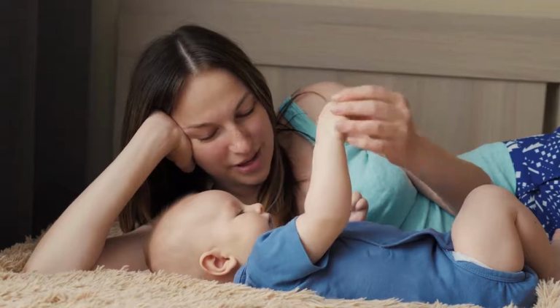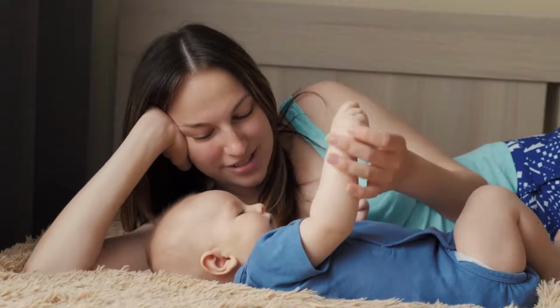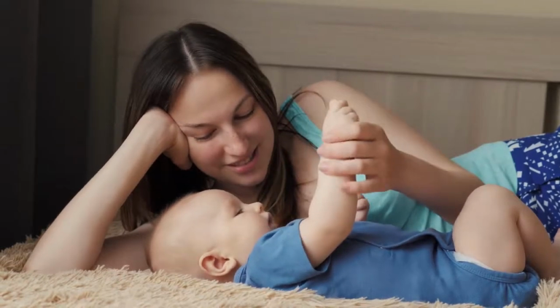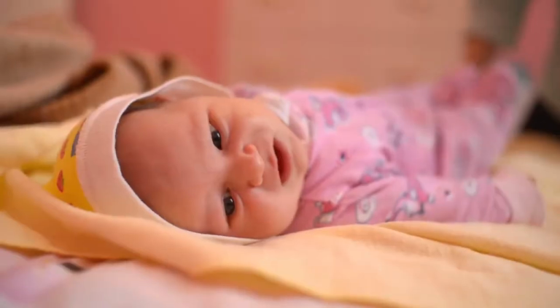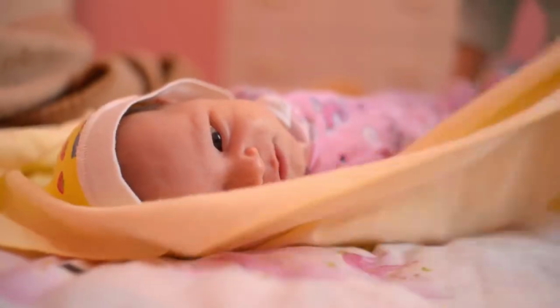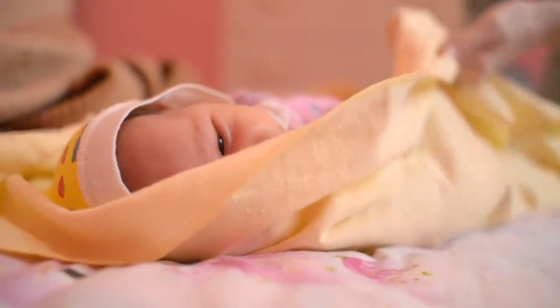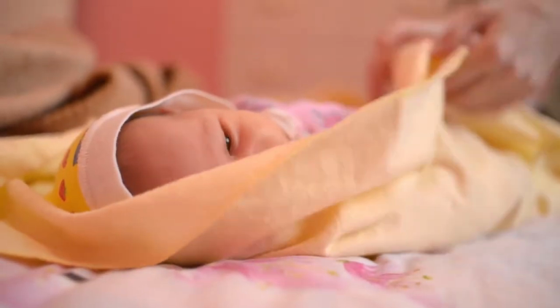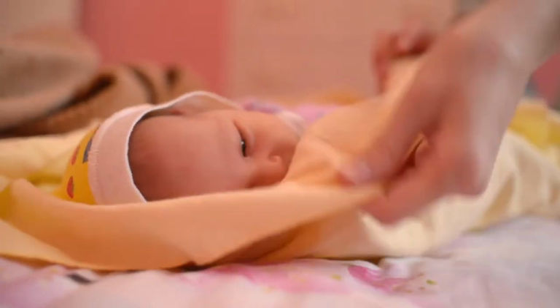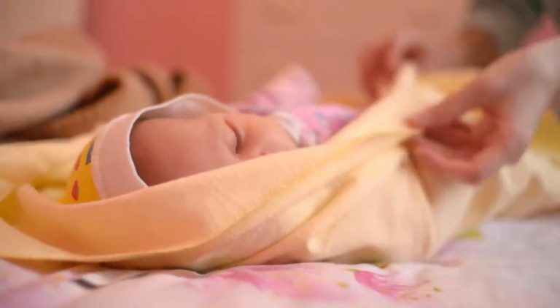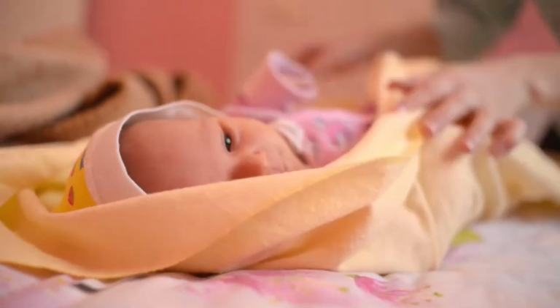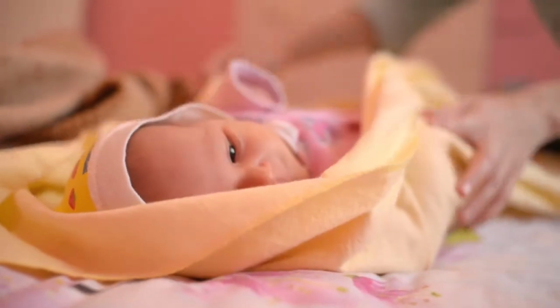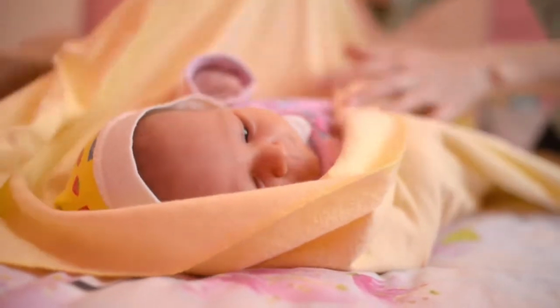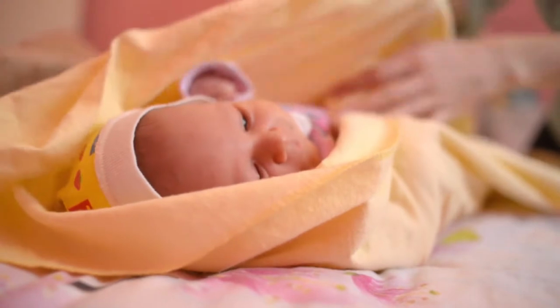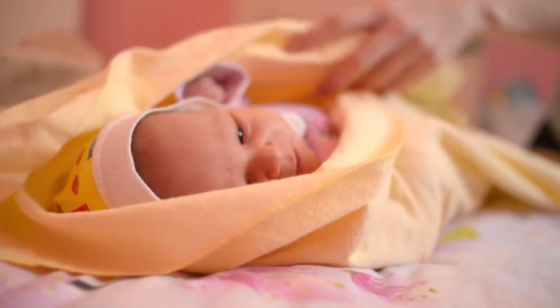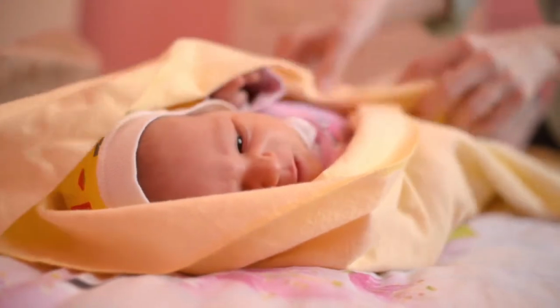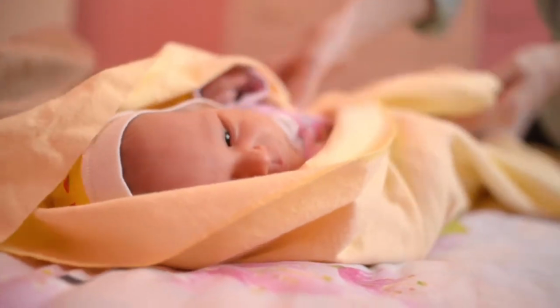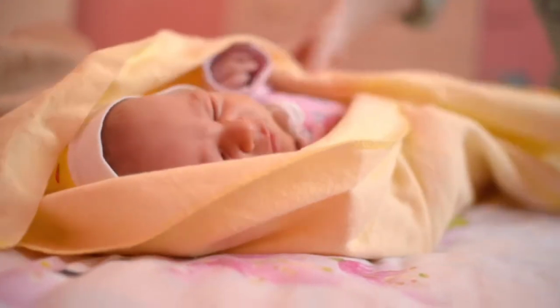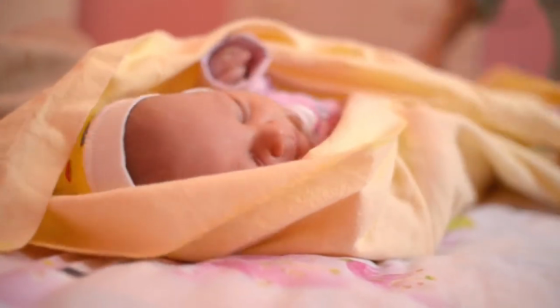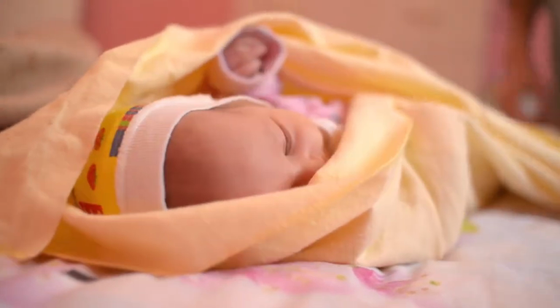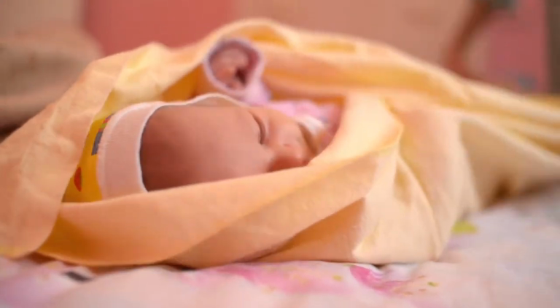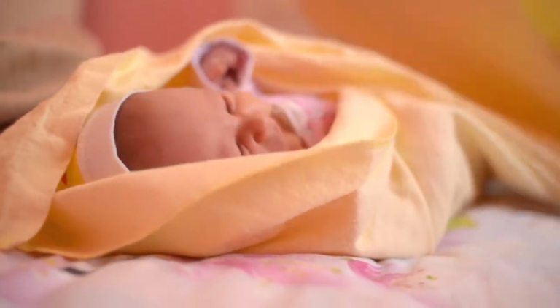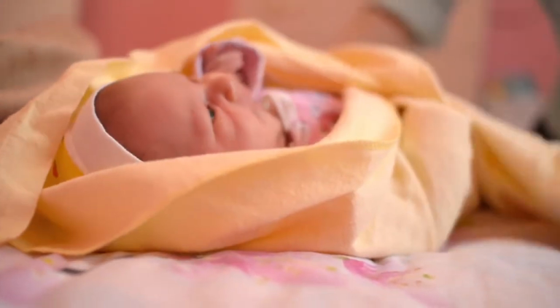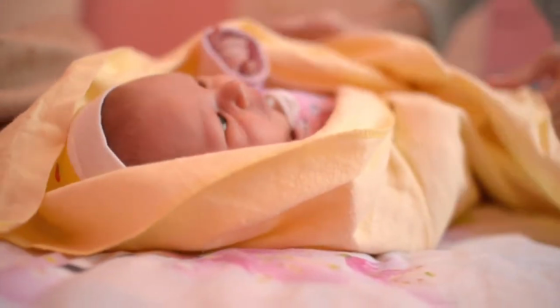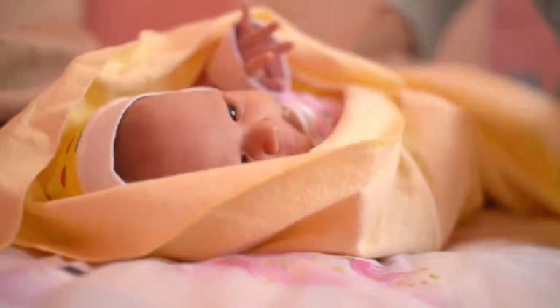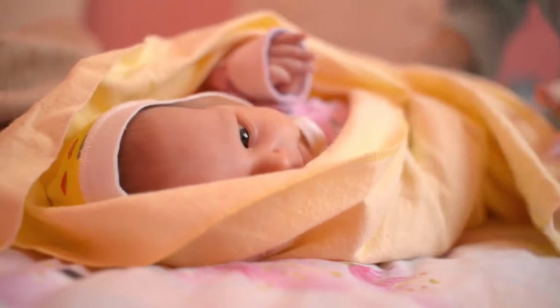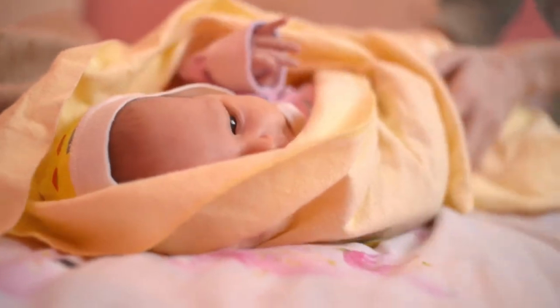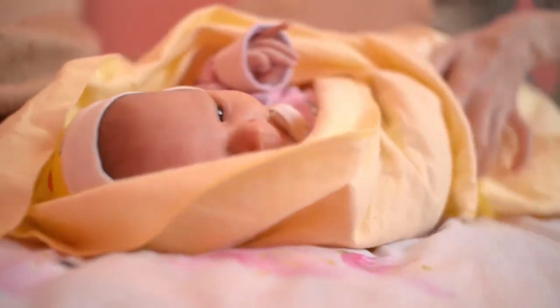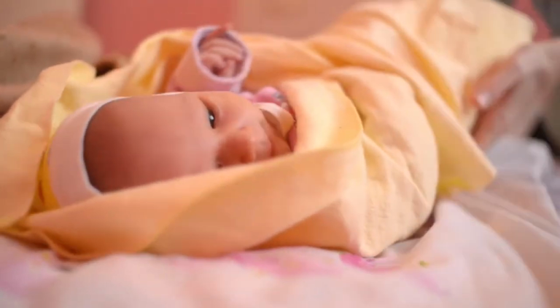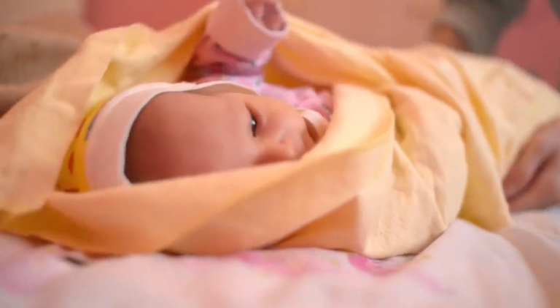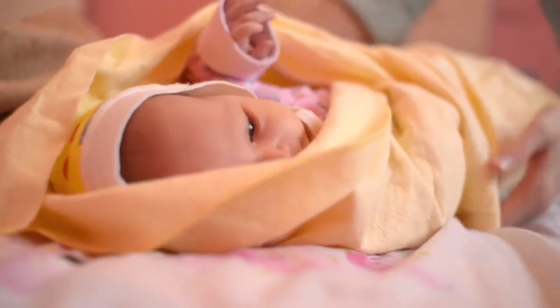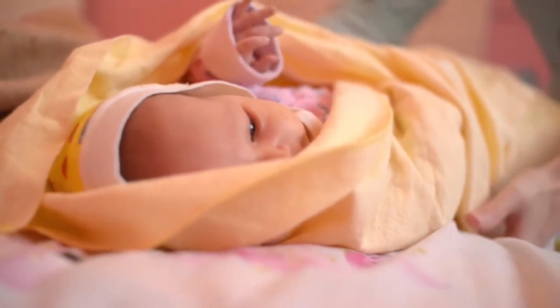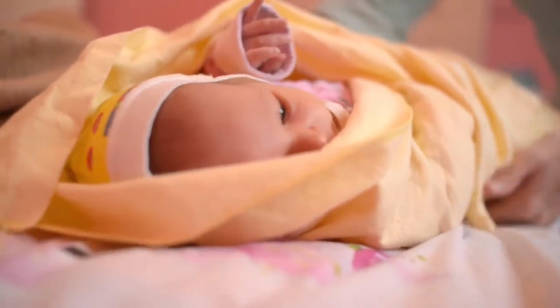Yukadu Baby Bath Shower Head, Elephant Water Pump by Yukadu is one of the best sources among baby bathing tubs and seats products. Yukadu's compact baby bath shower head makes bath time for newborns, infants and toddlers fun.